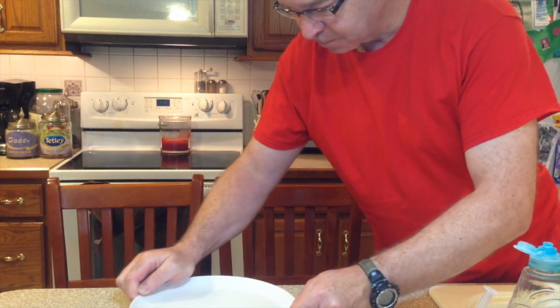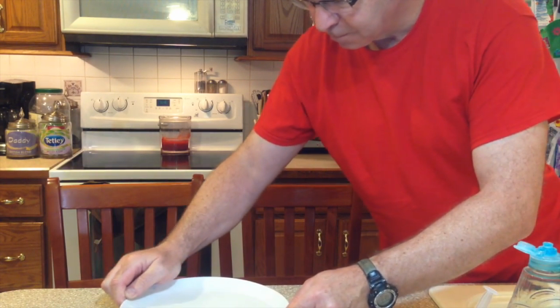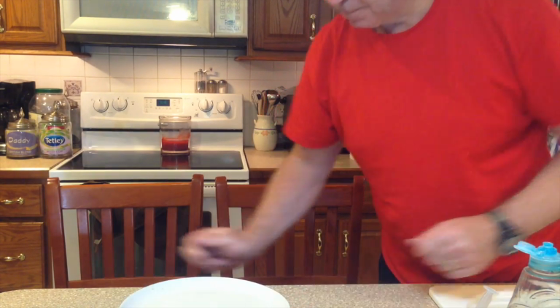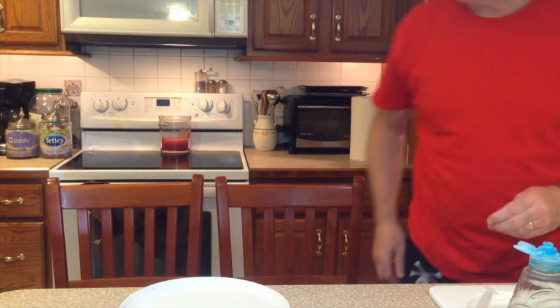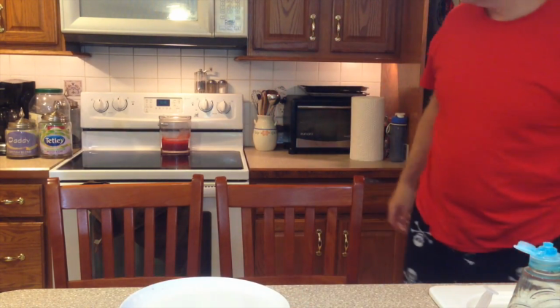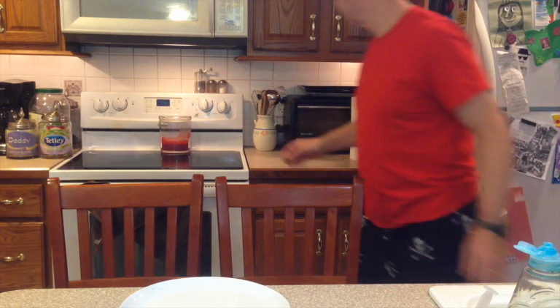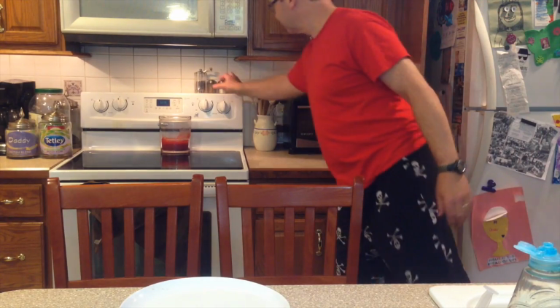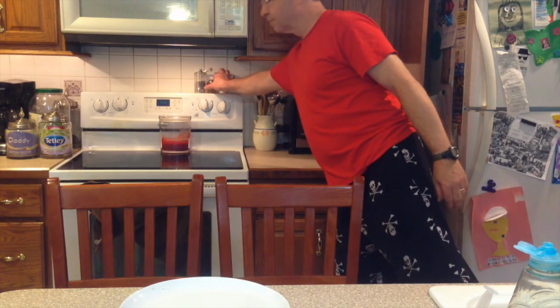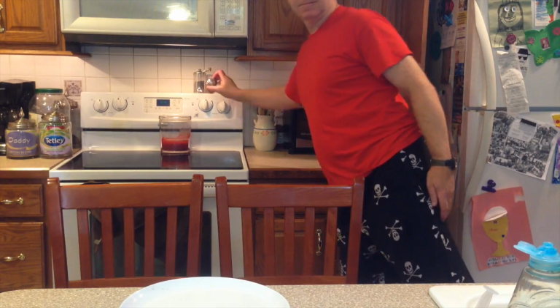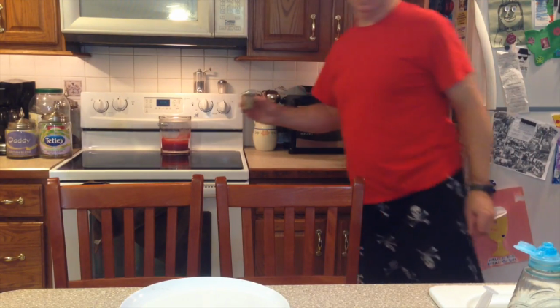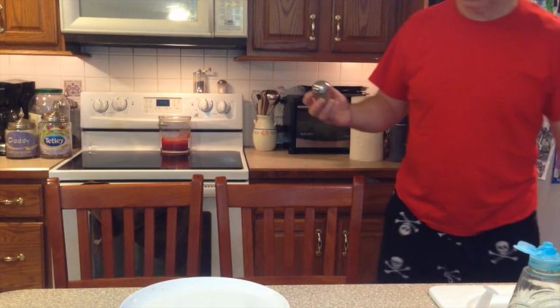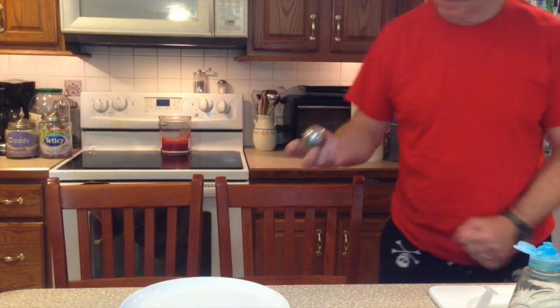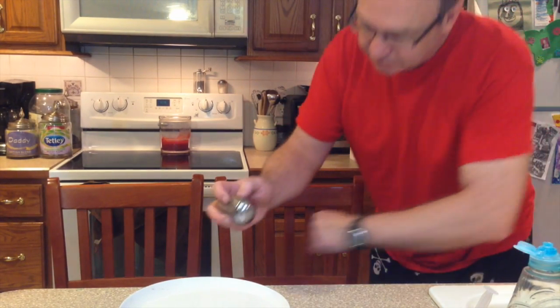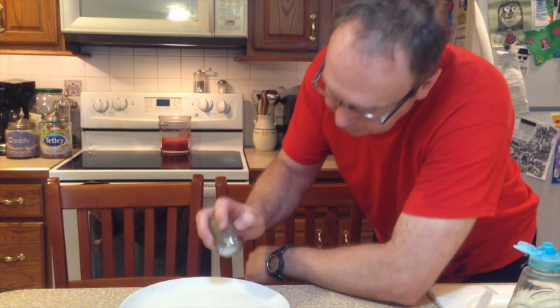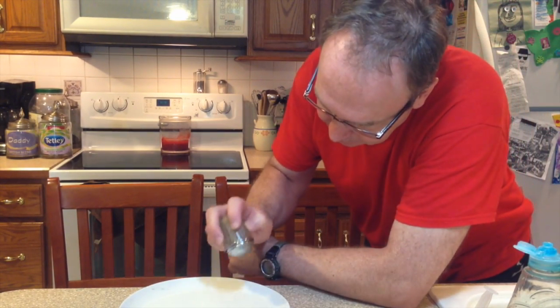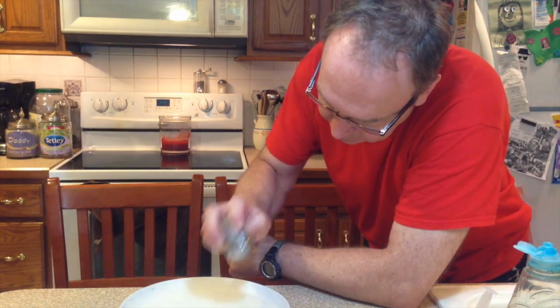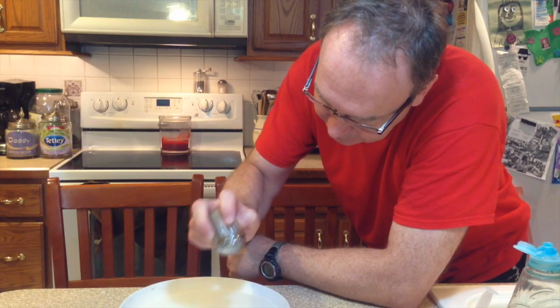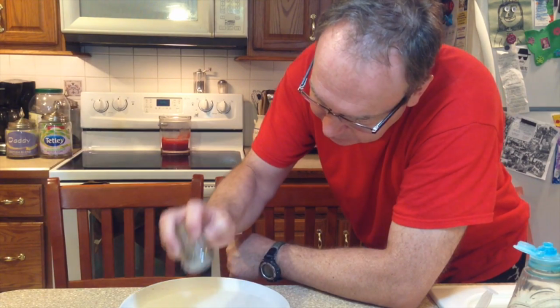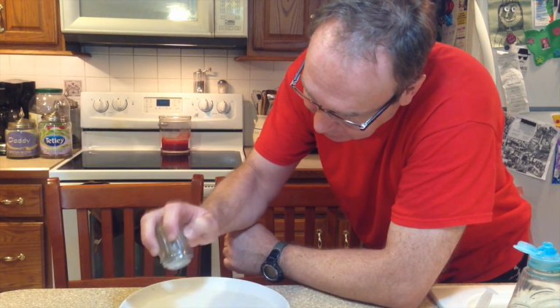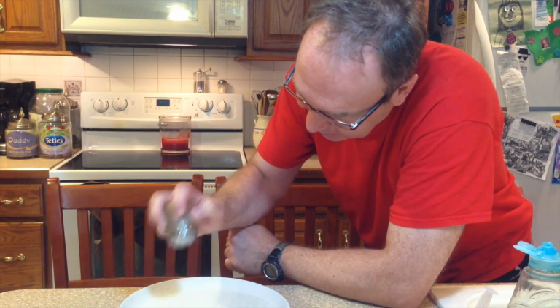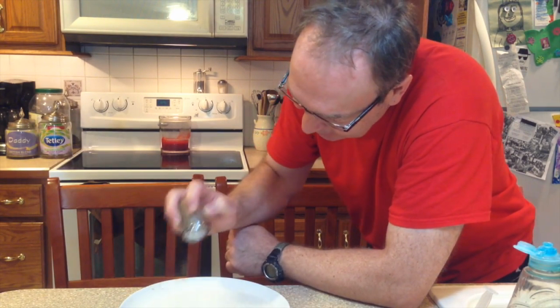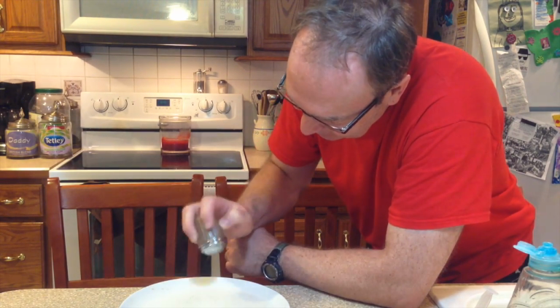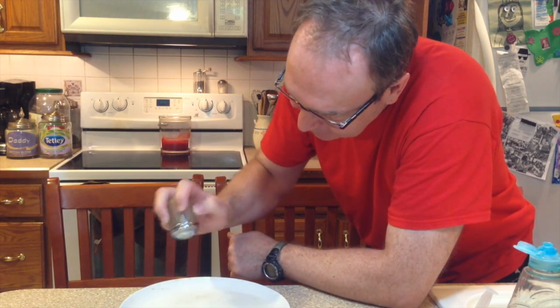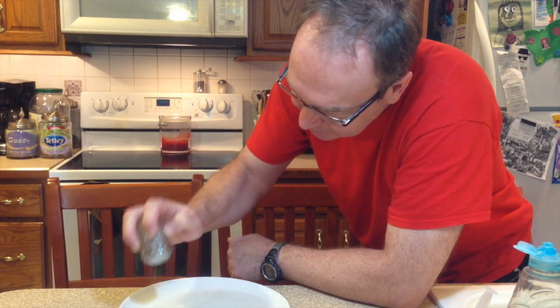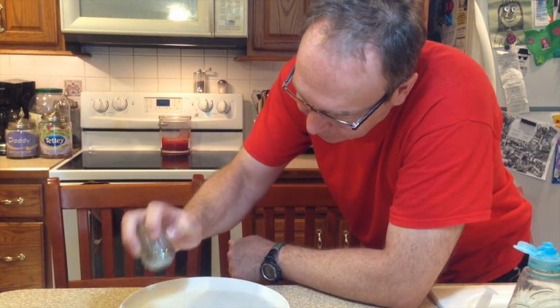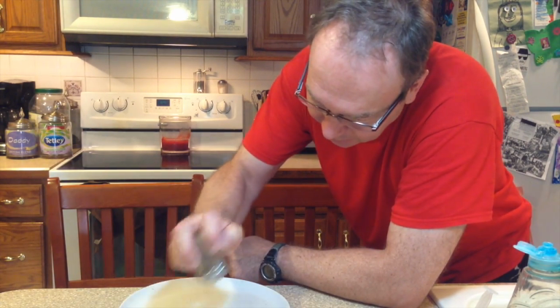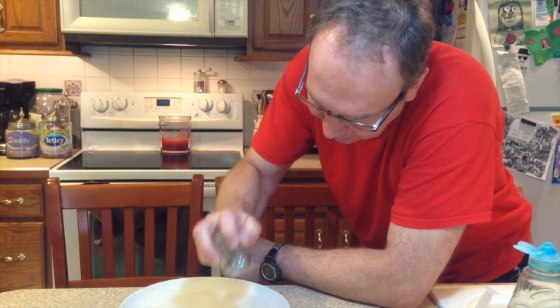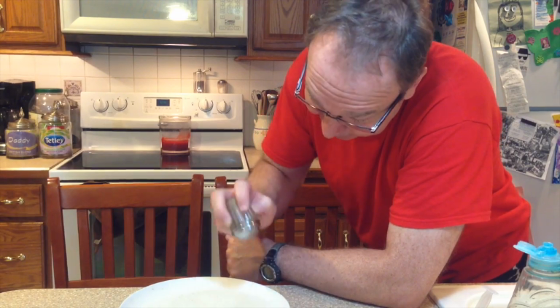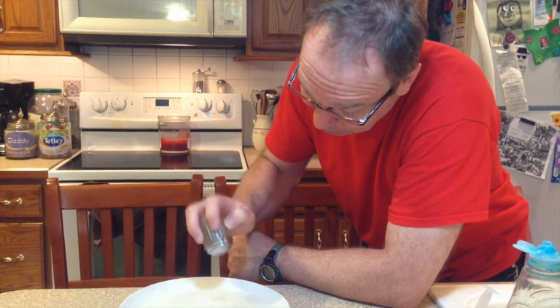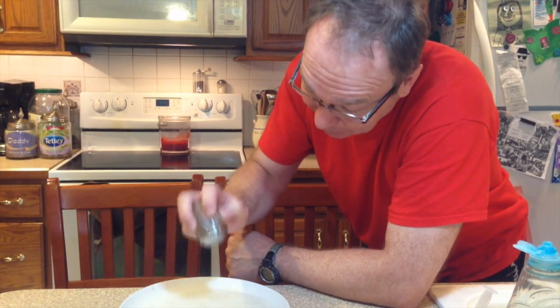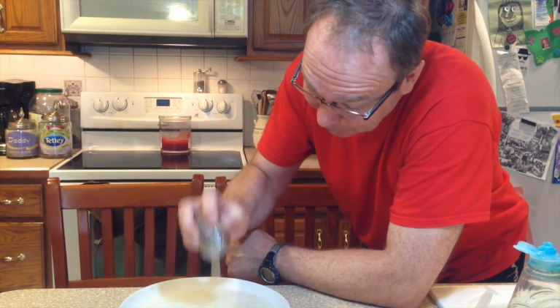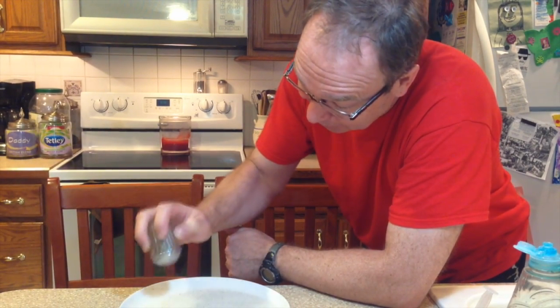I know what it is. You put pepper and dish soap. Oh, she knows it already. Aunt Joan showed it to me when I was your age.